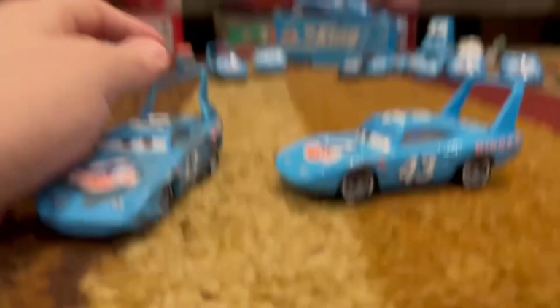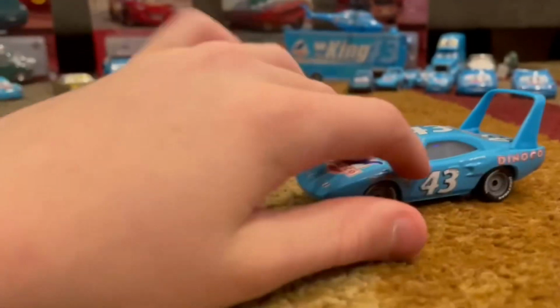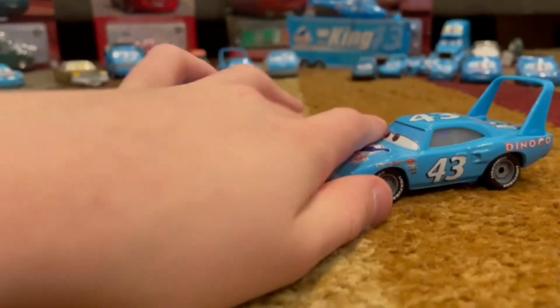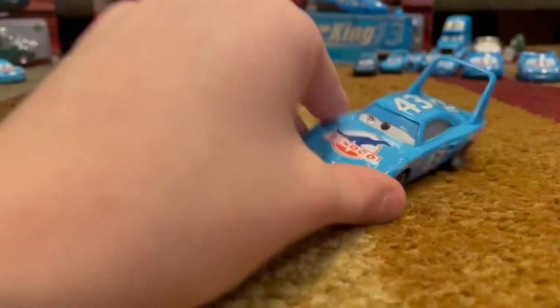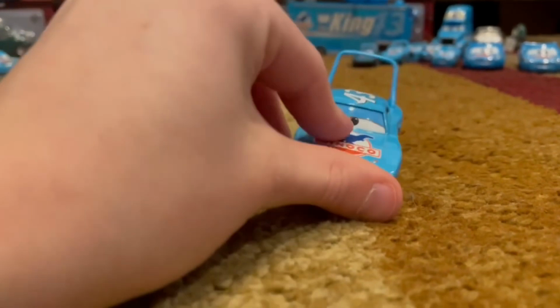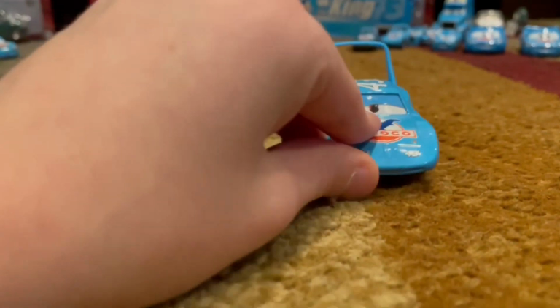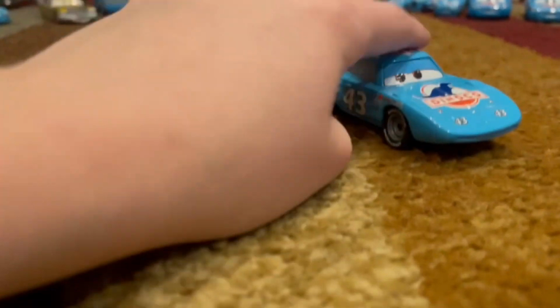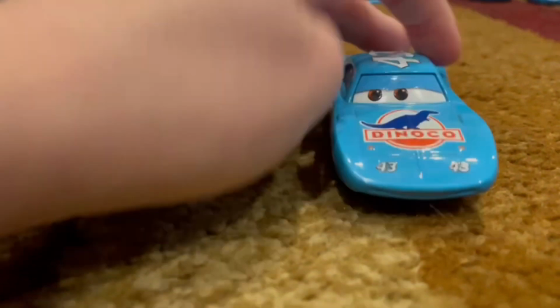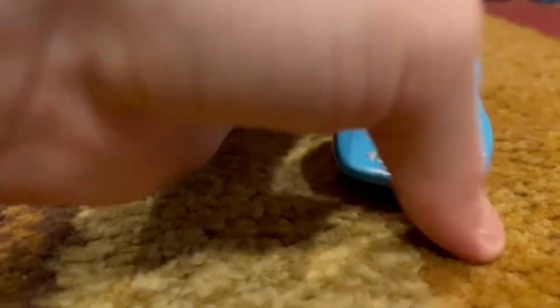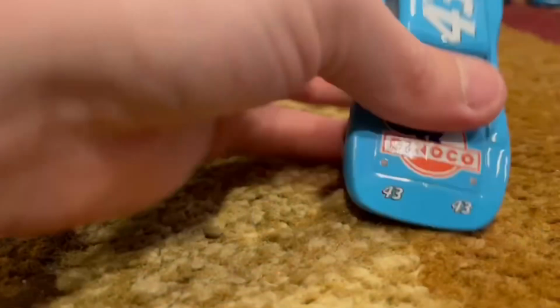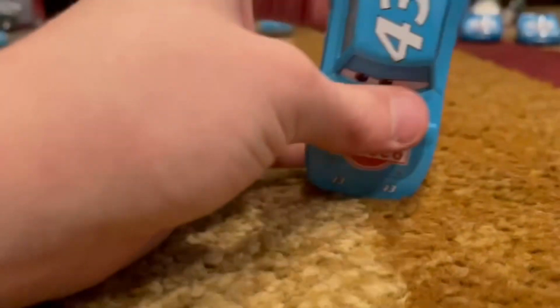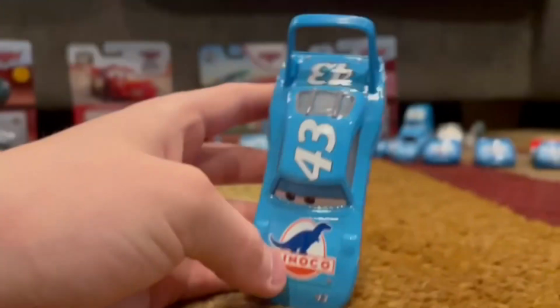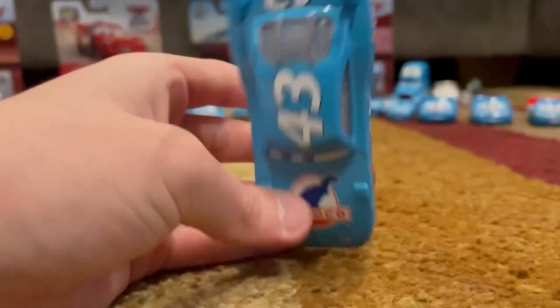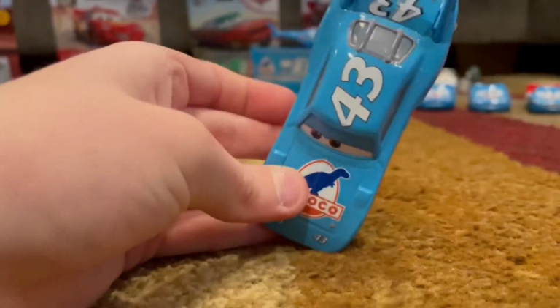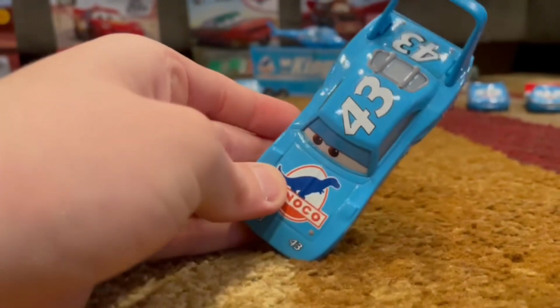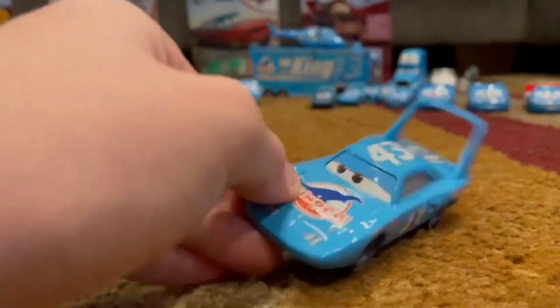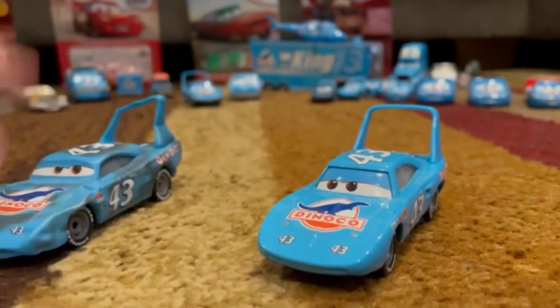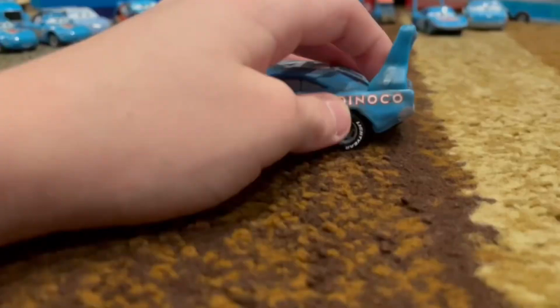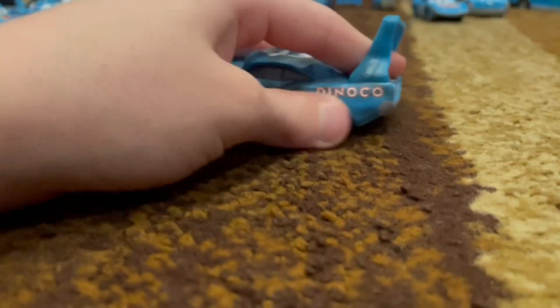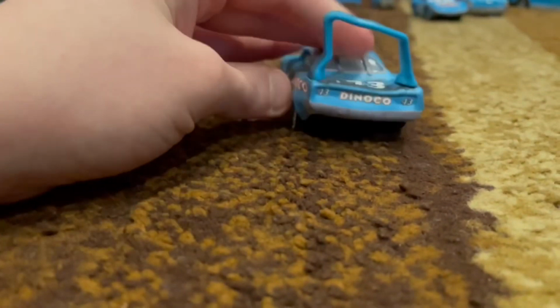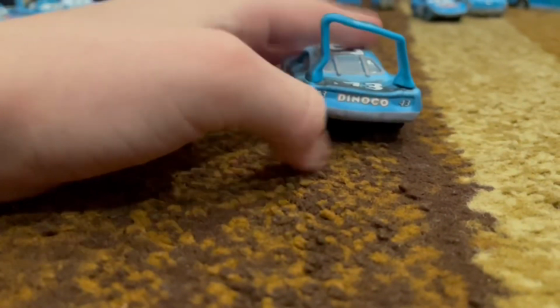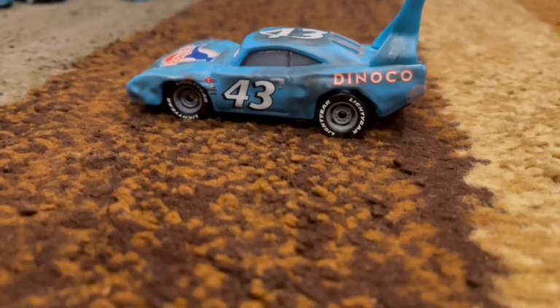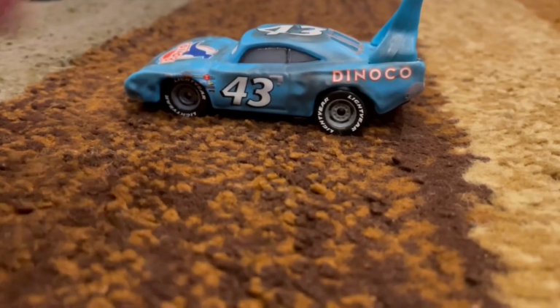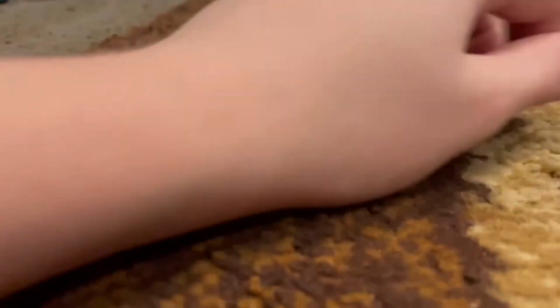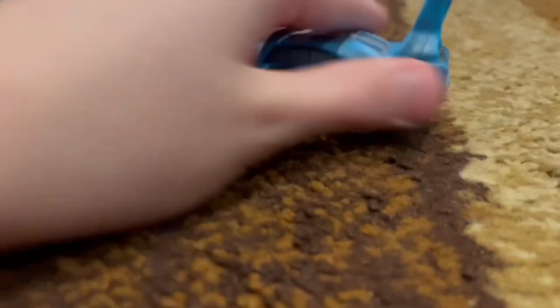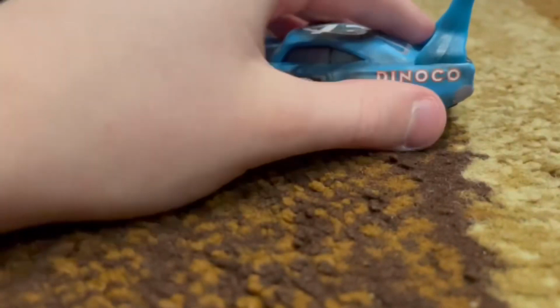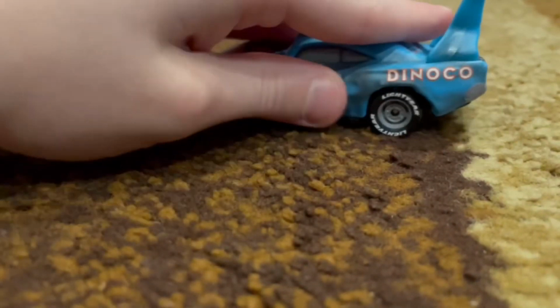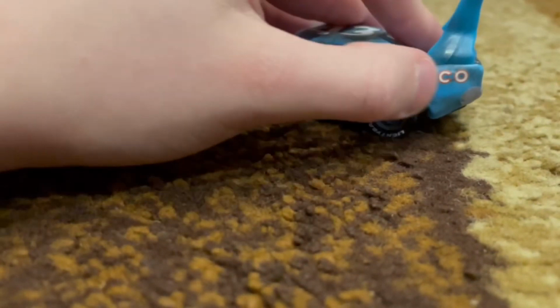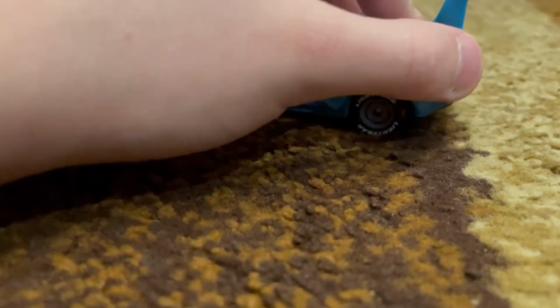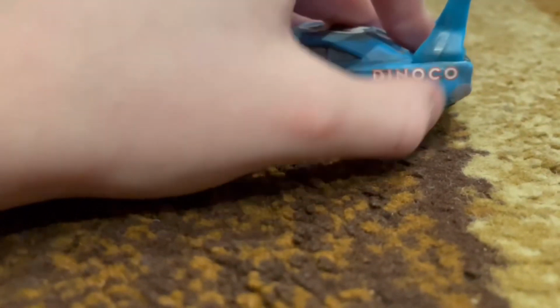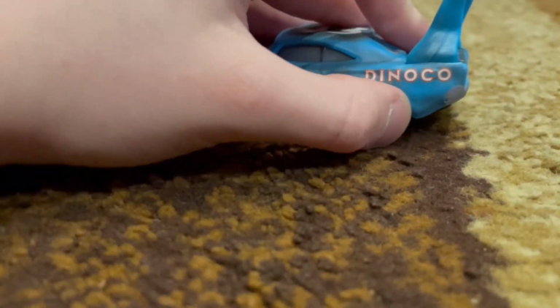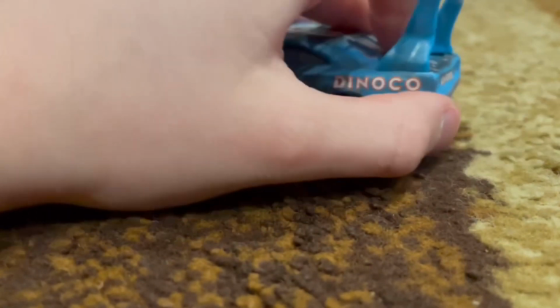And the roof — there's a lot of like mud and grass stains. Then on the top of the normal one it's just normal. 43 Dineco. If you notice over here it's more dented up and stuff.